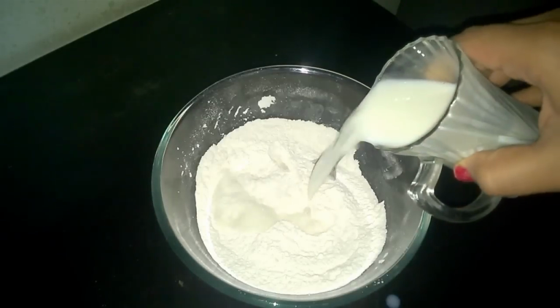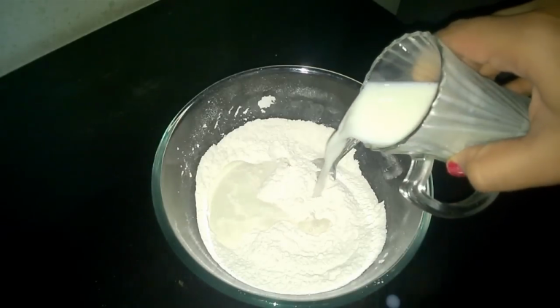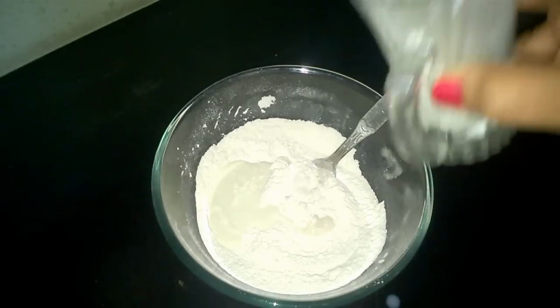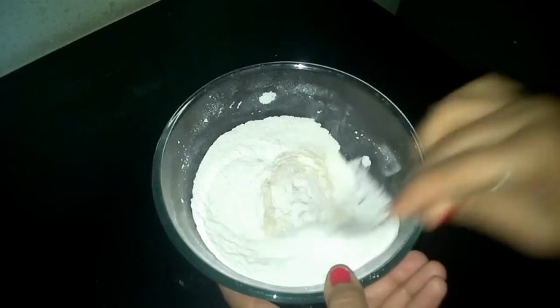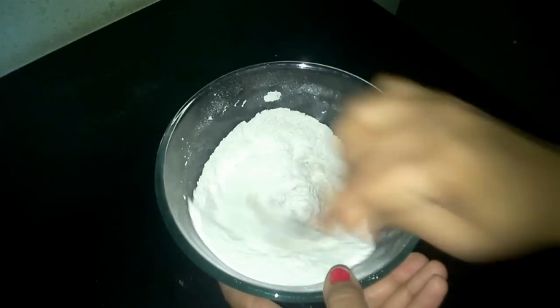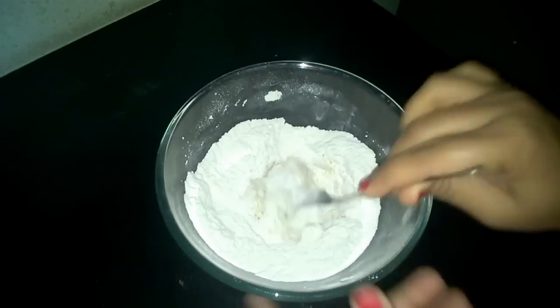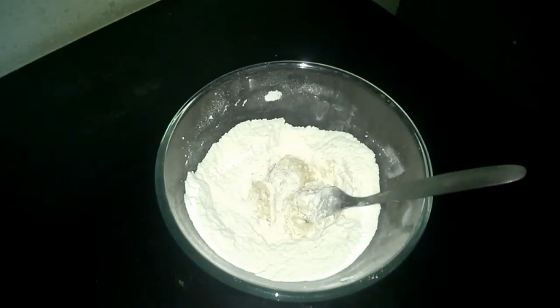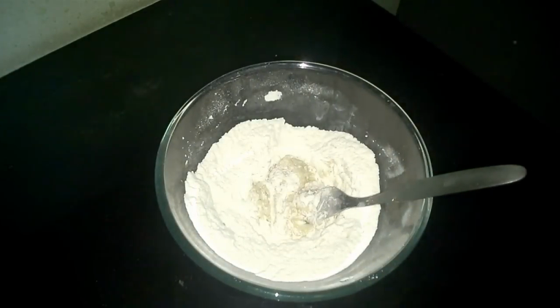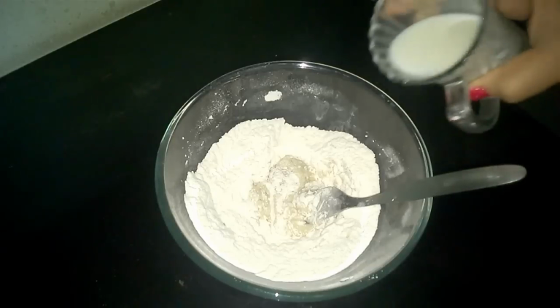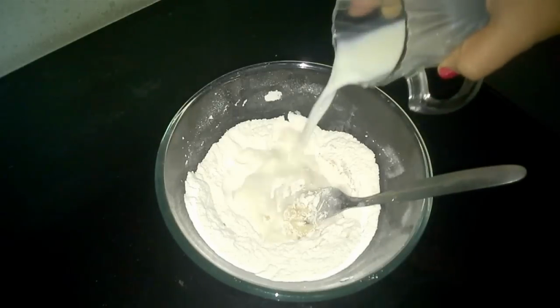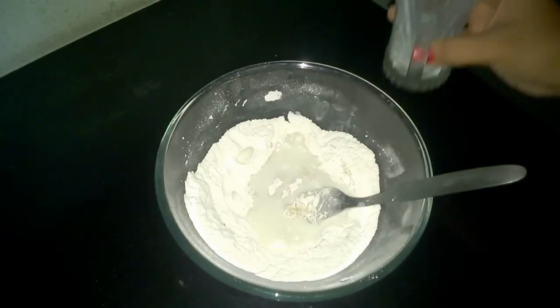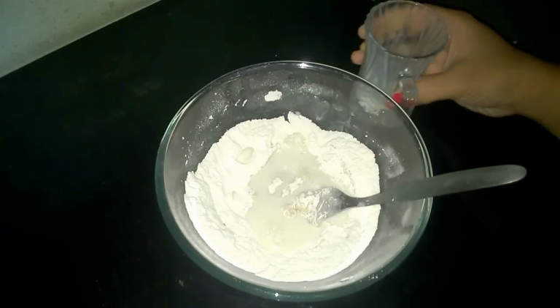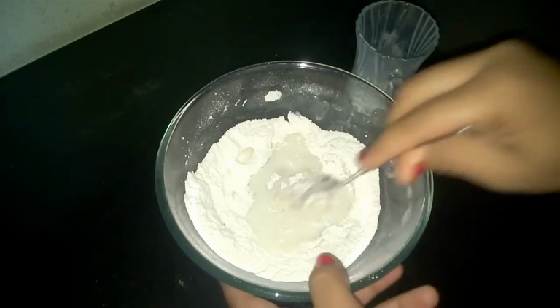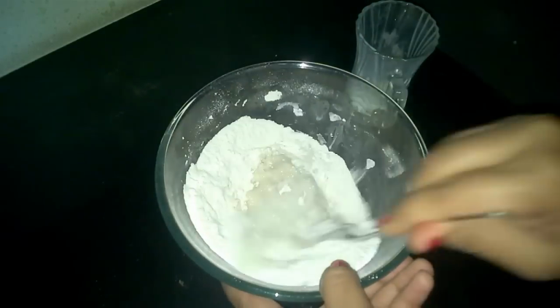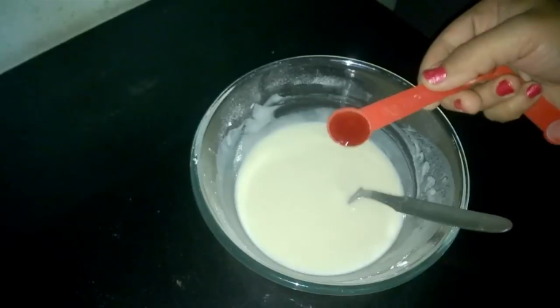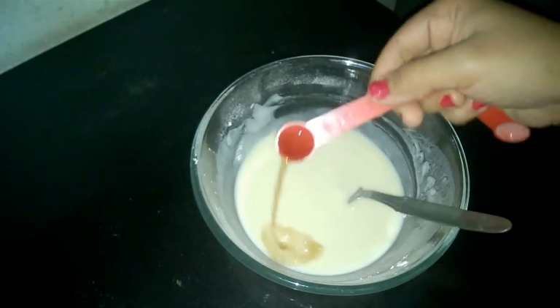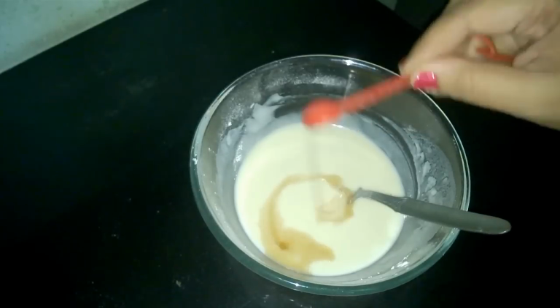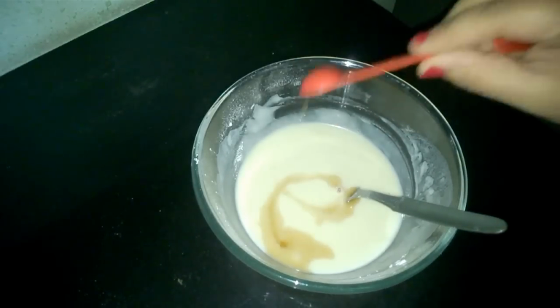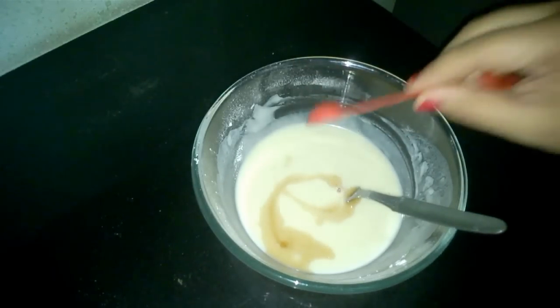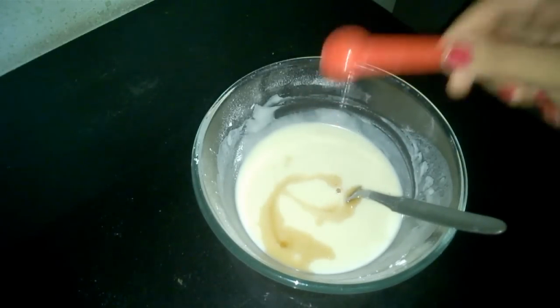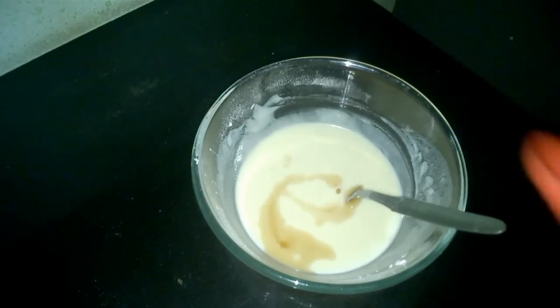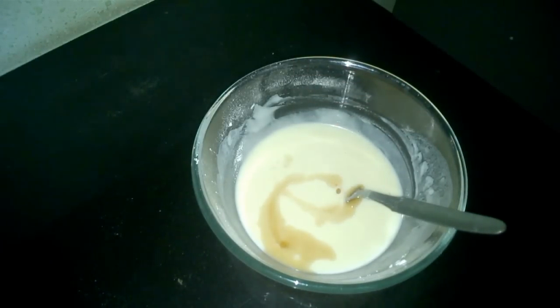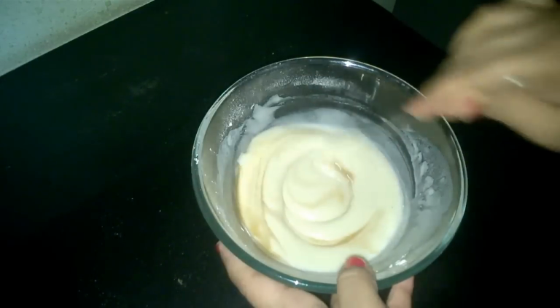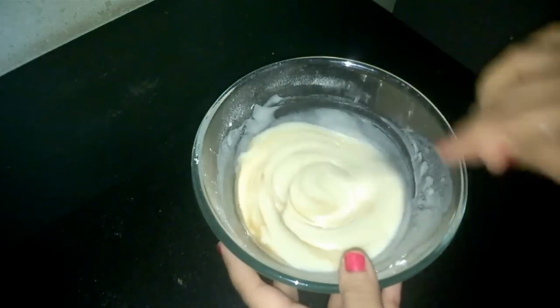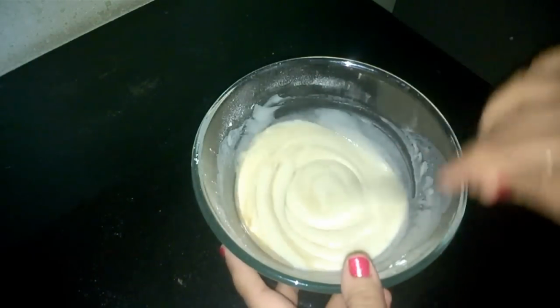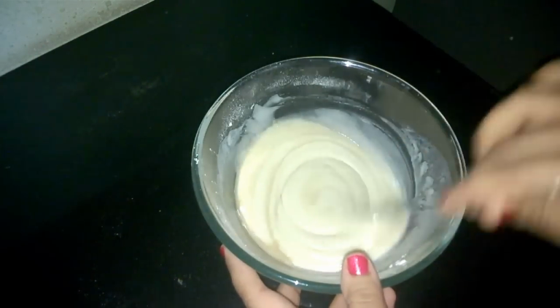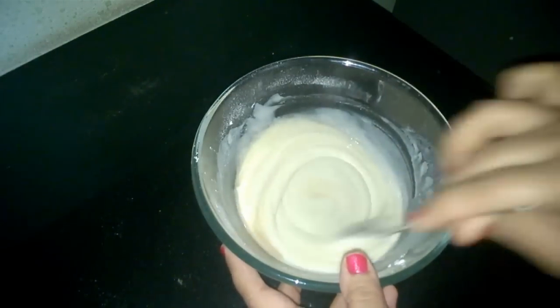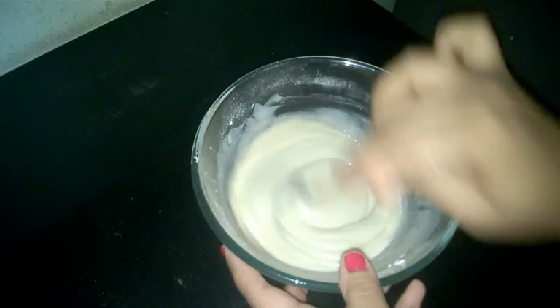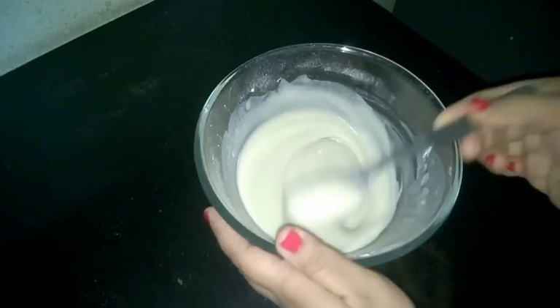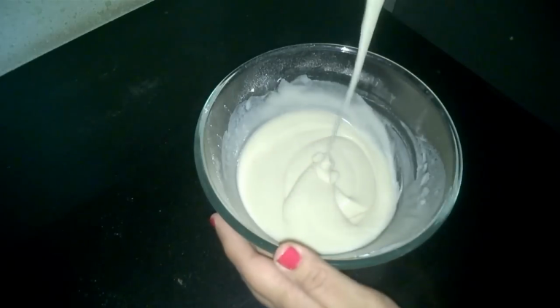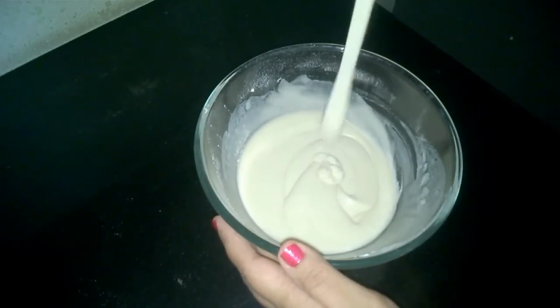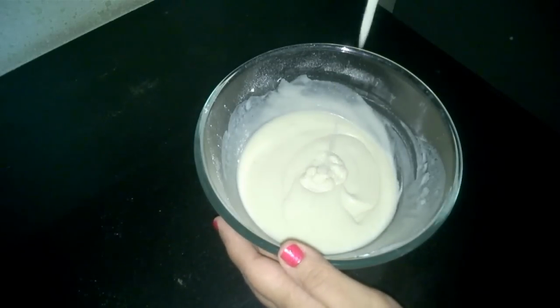Now we will add in the milk. We will add milk in batches so that we get a lump-free batter. Time to add in our vanilla essence and then we will mix it again. See, this should be the consistency of our batter.